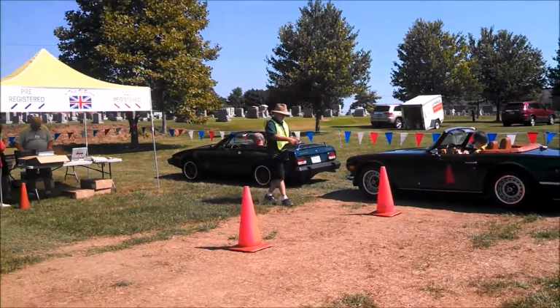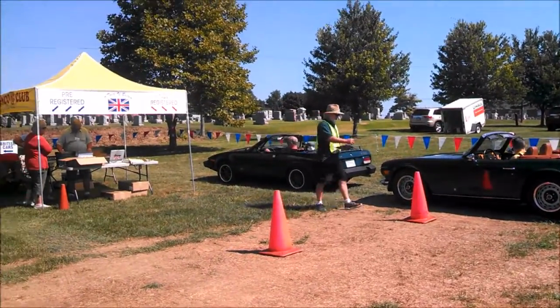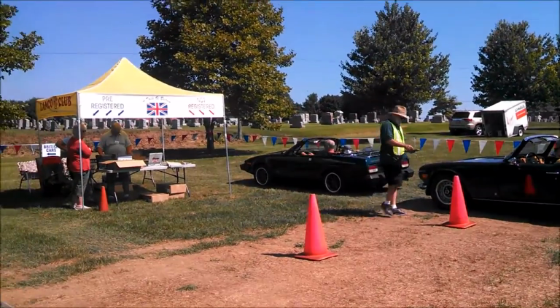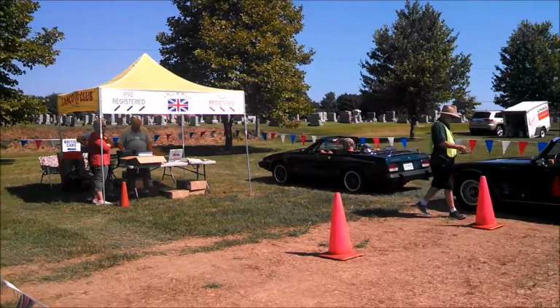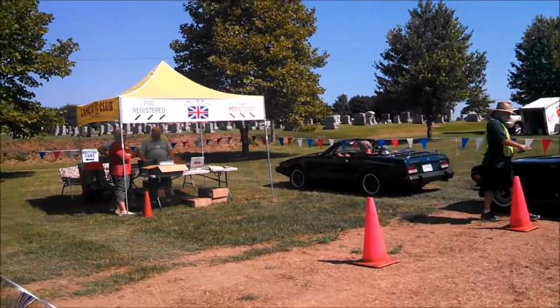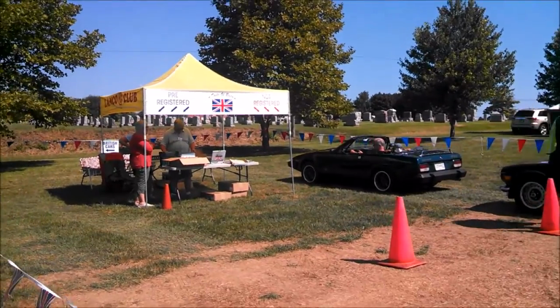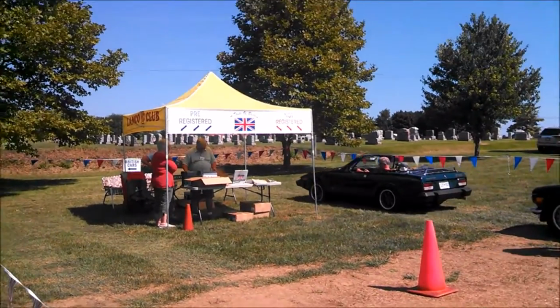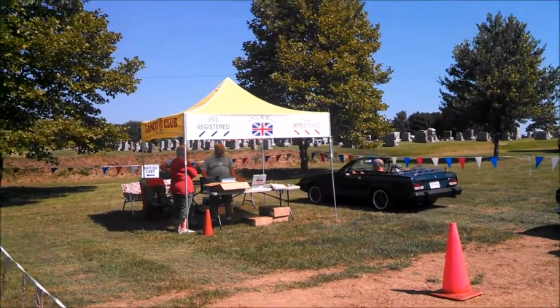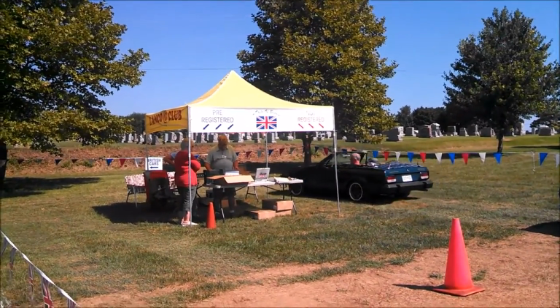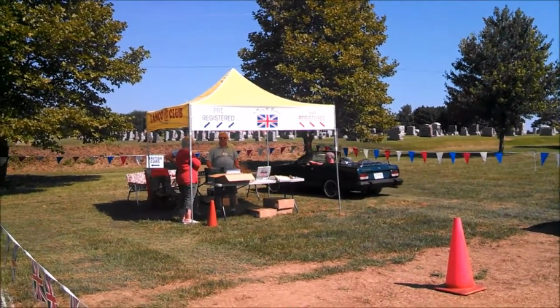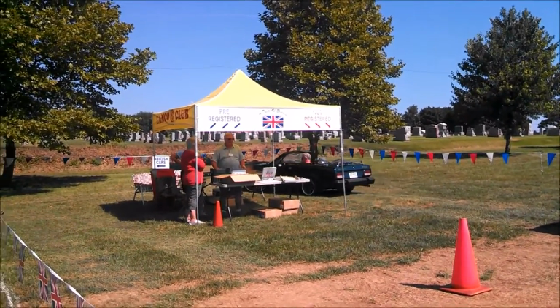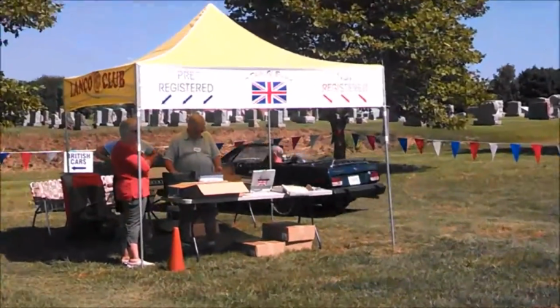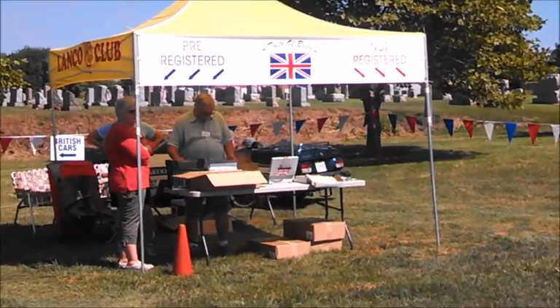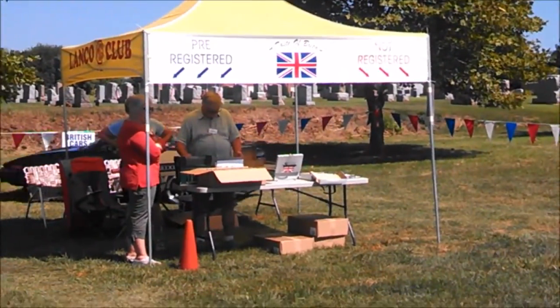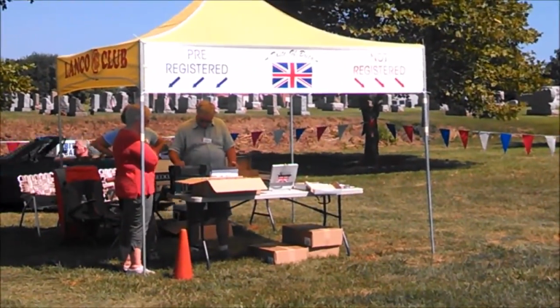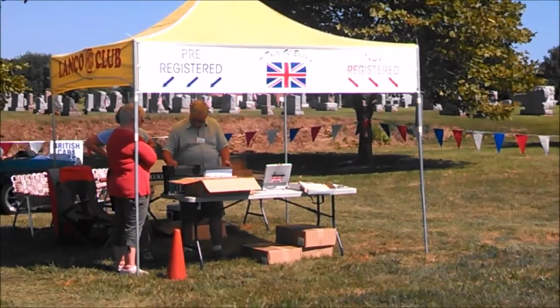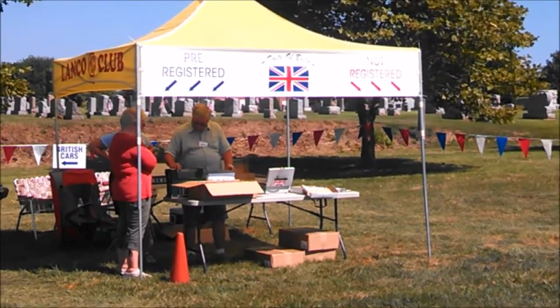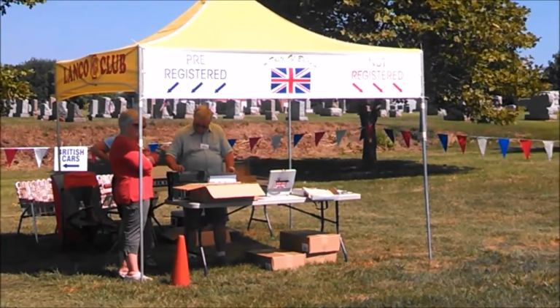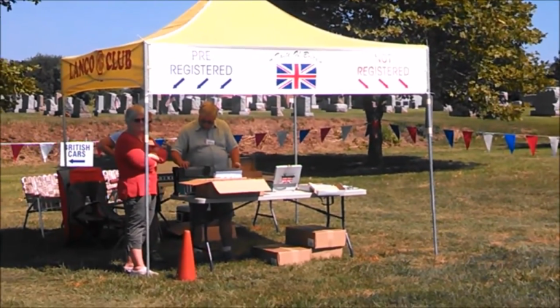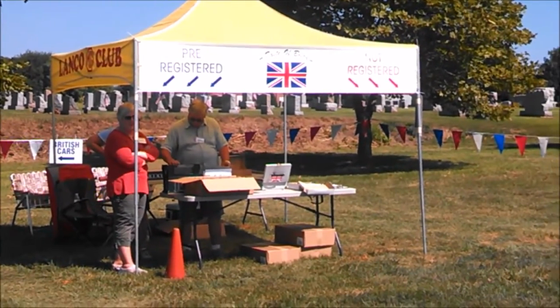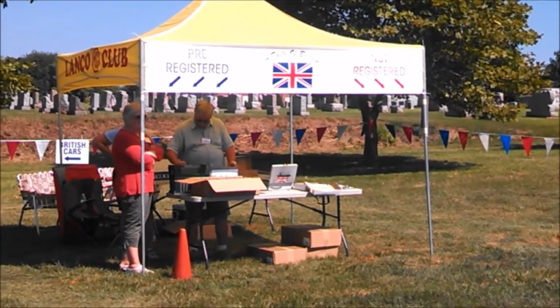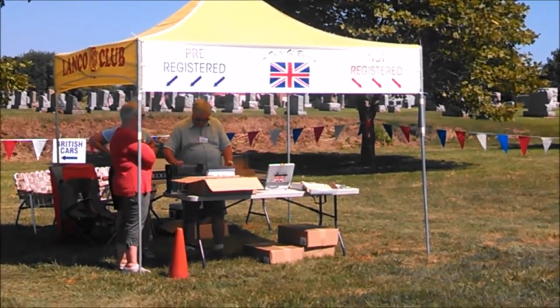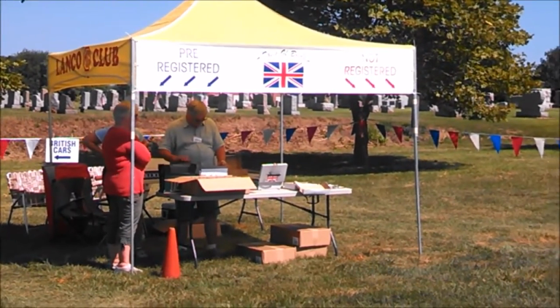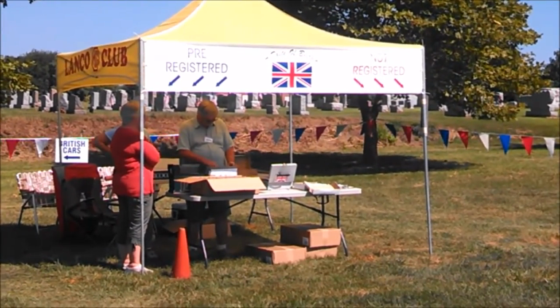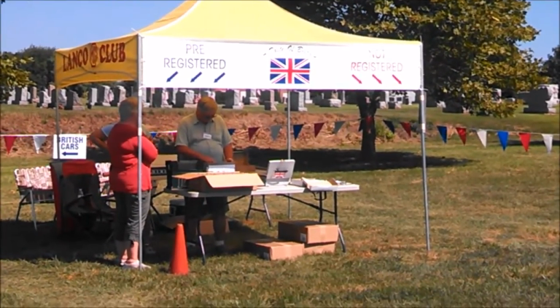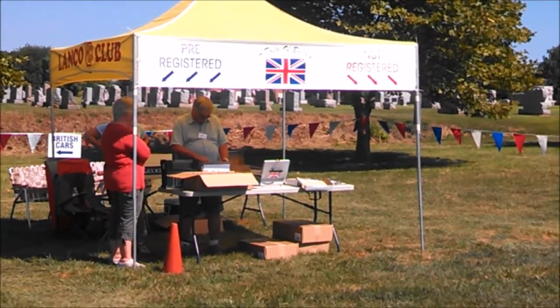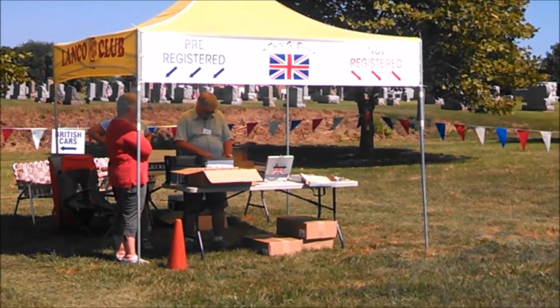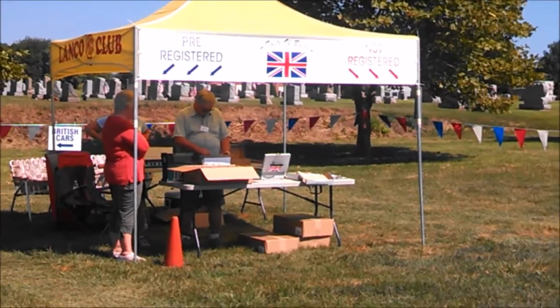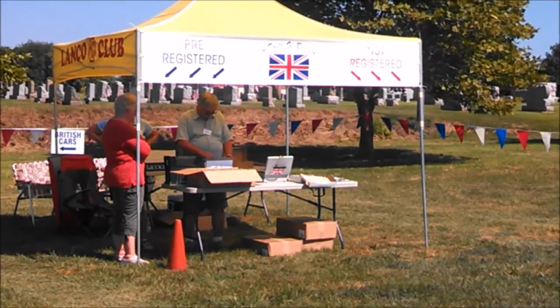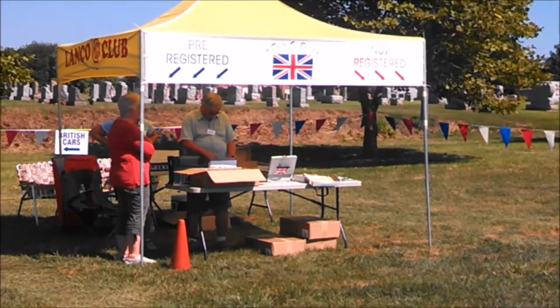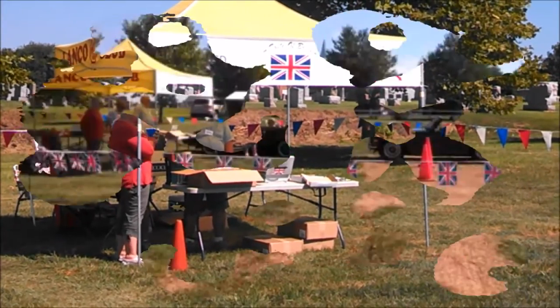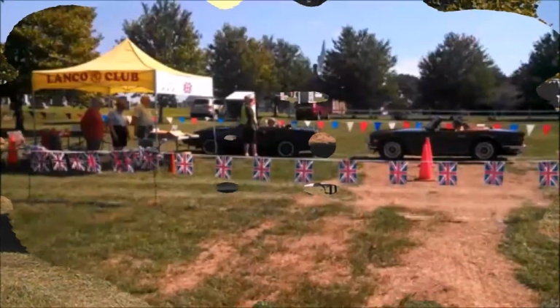Again, this is Pam from NortheastWheelsEvents.com at the 2016 Taste of Britain. Make sure you check your wheels events daily for all sorts of cool shows.